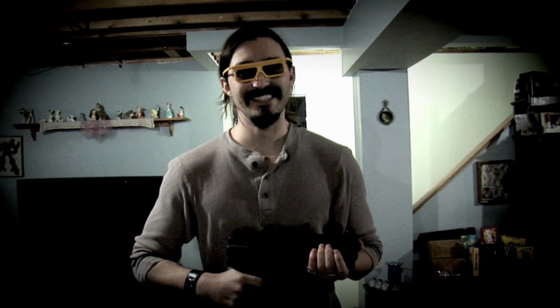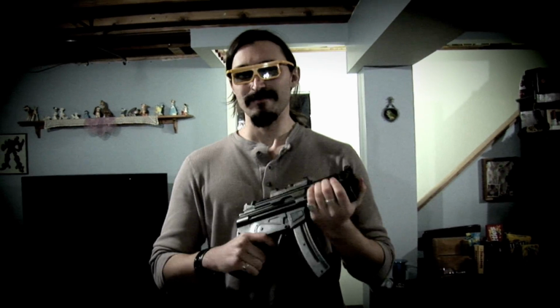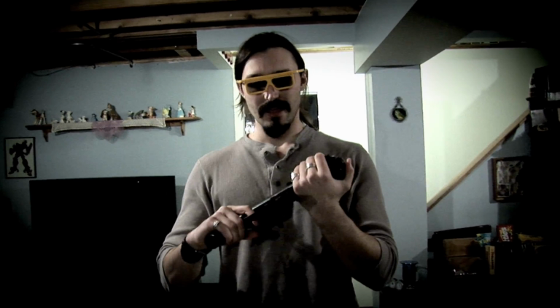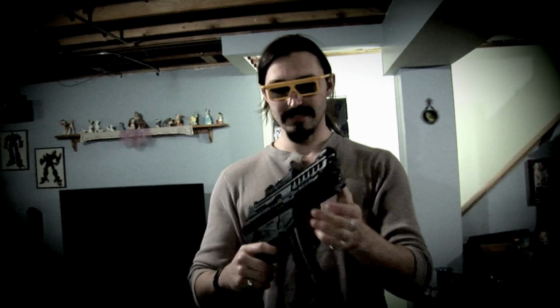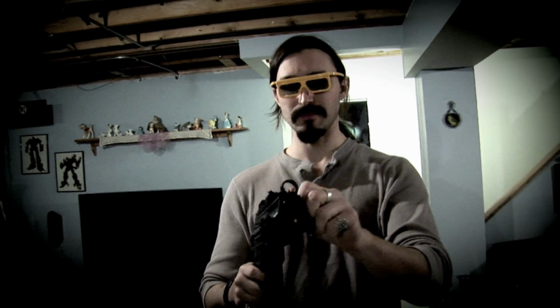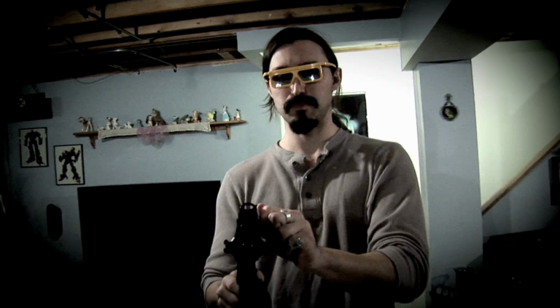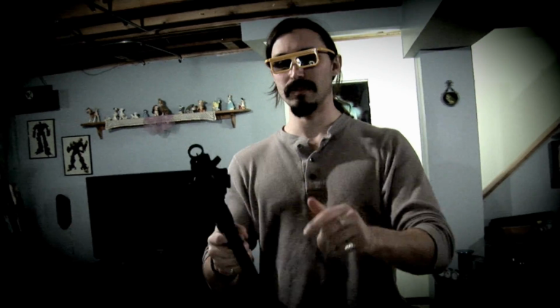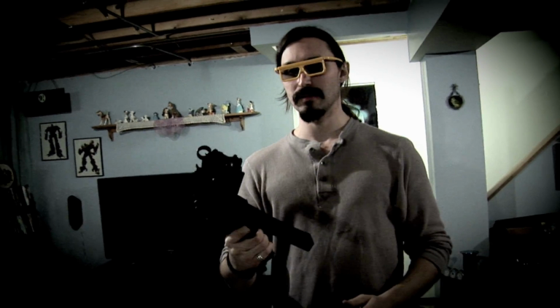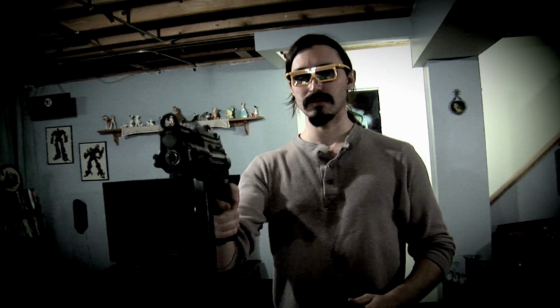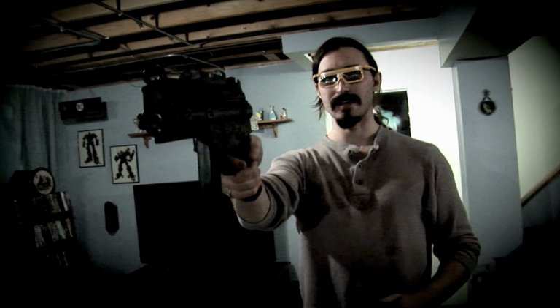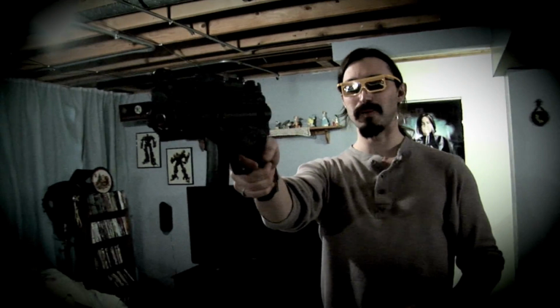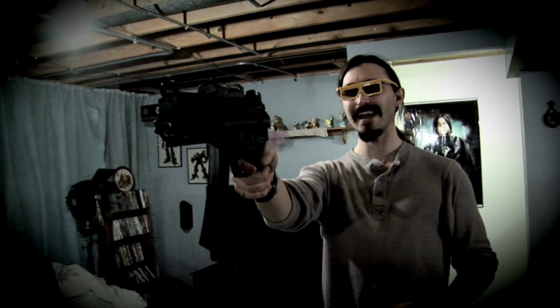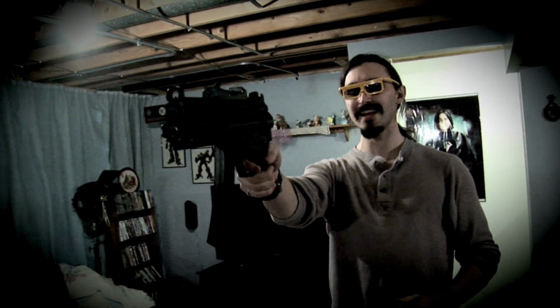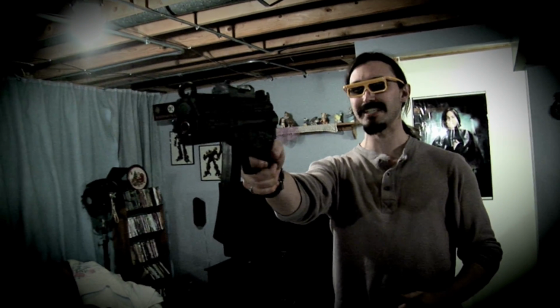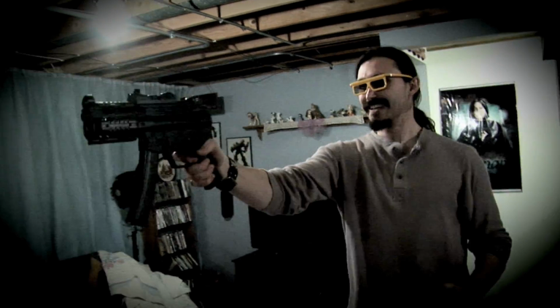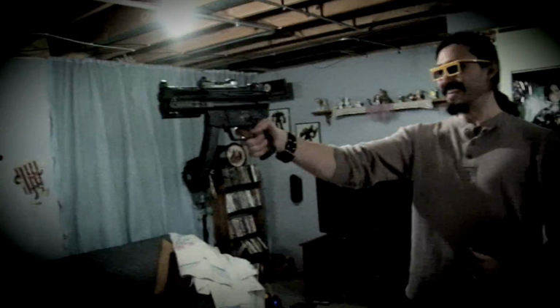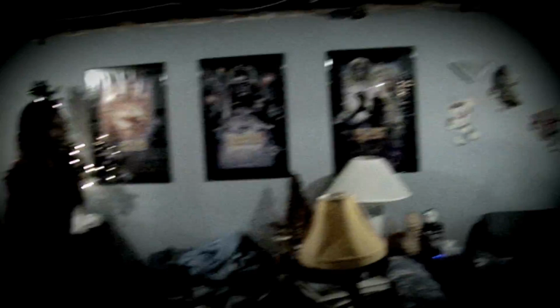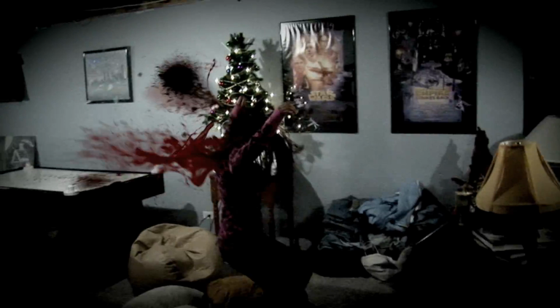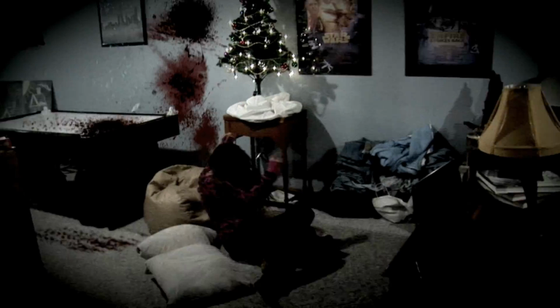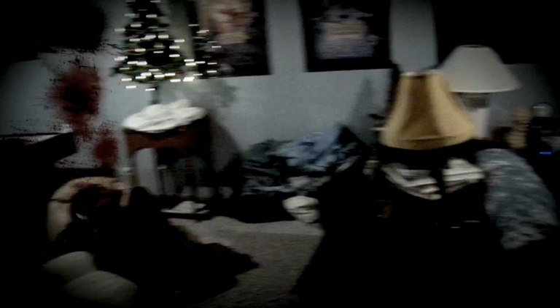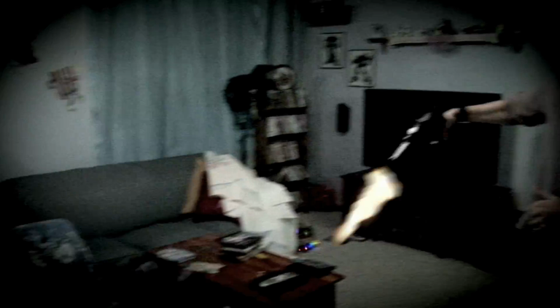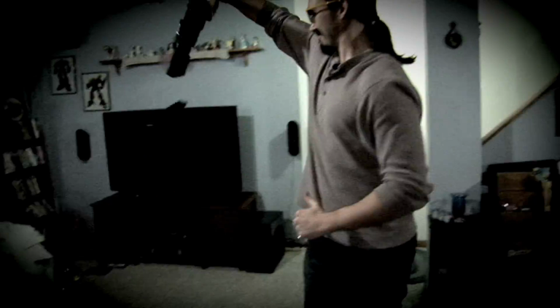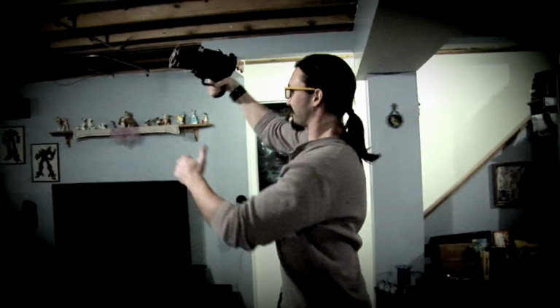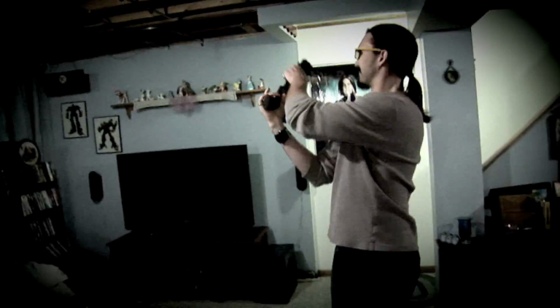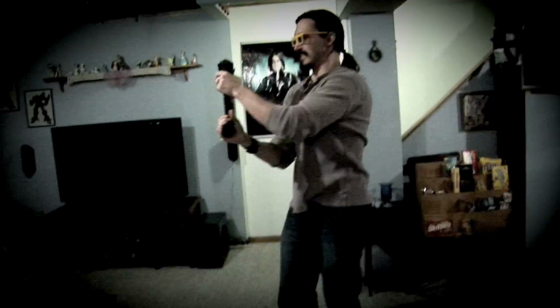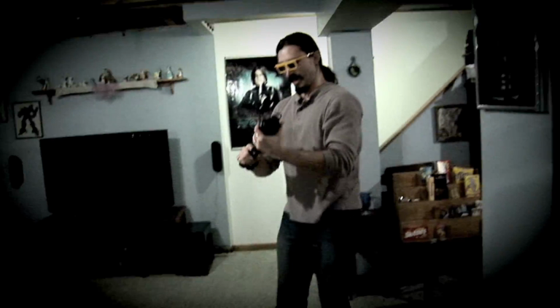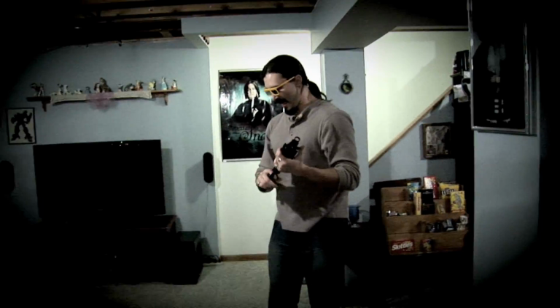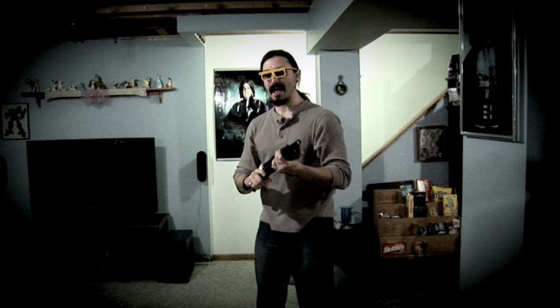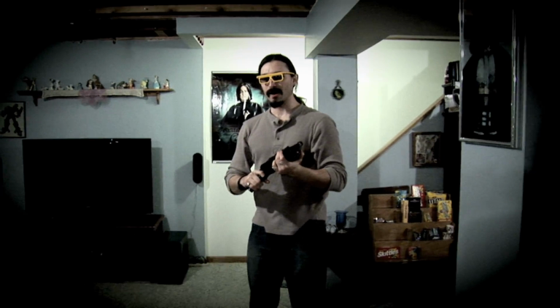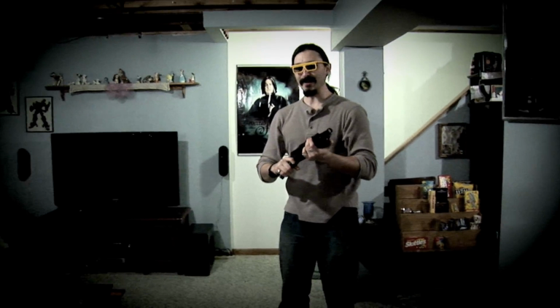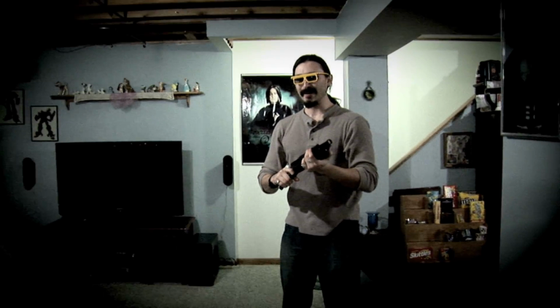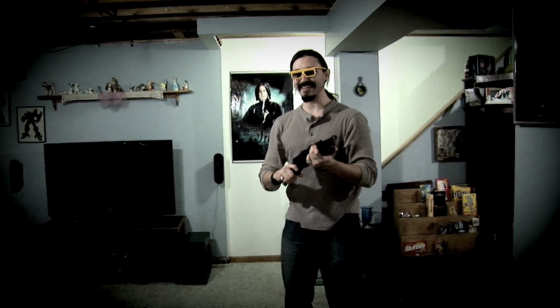Okay, so you just point, aim, and then you shoot. Oh, dear.